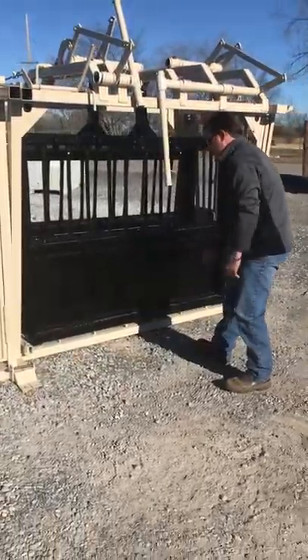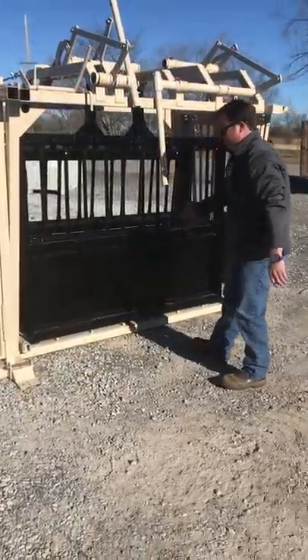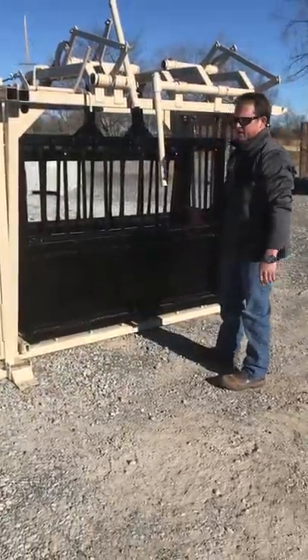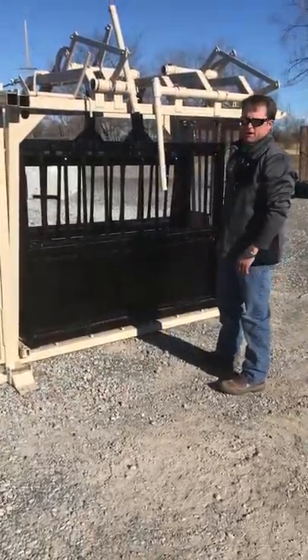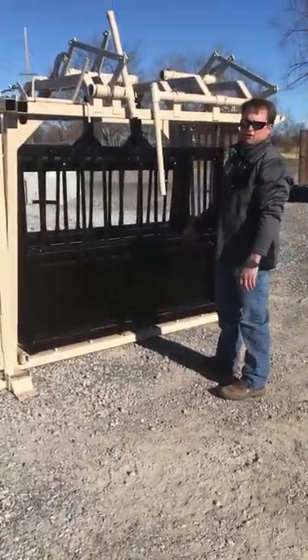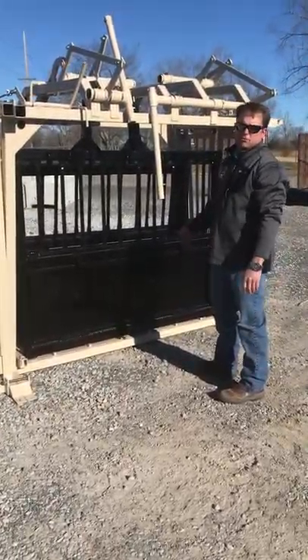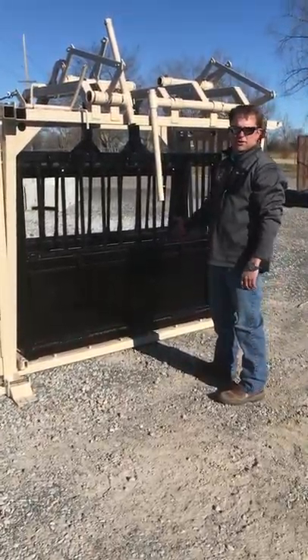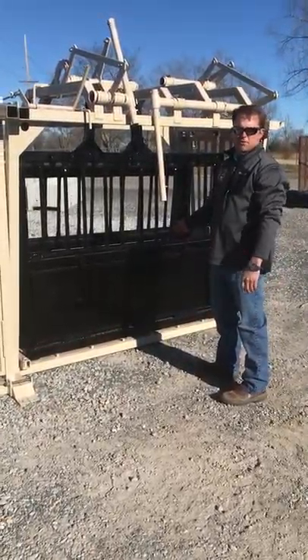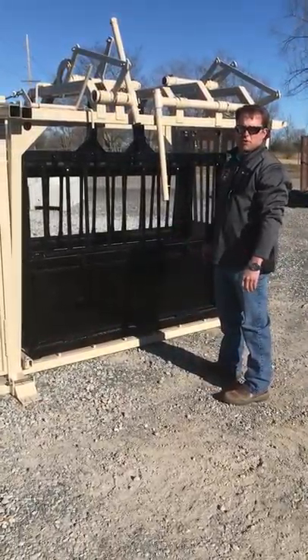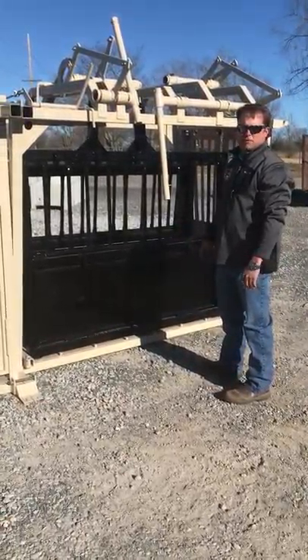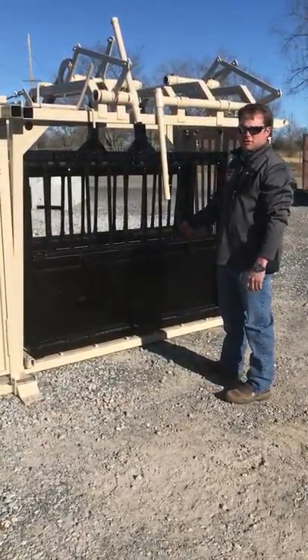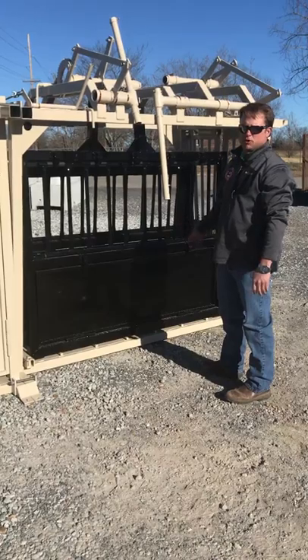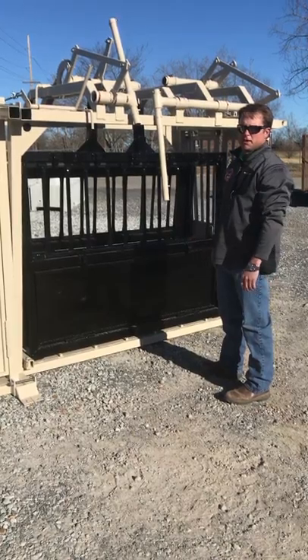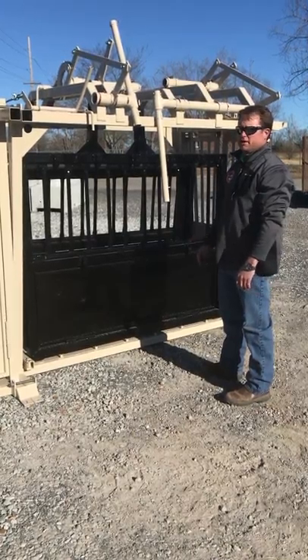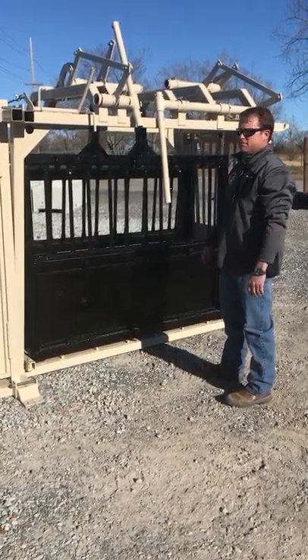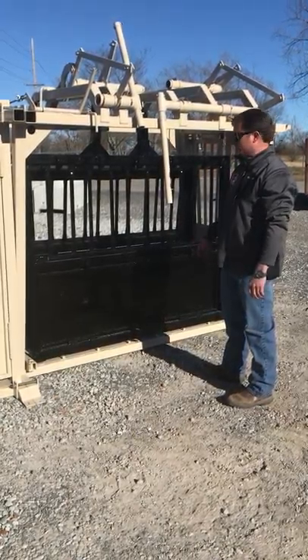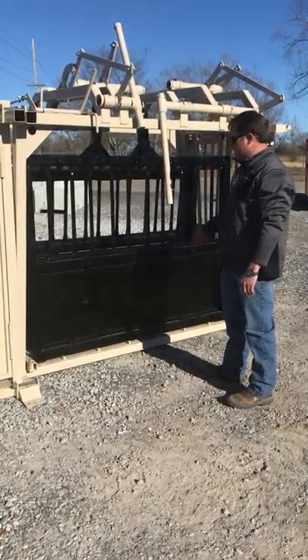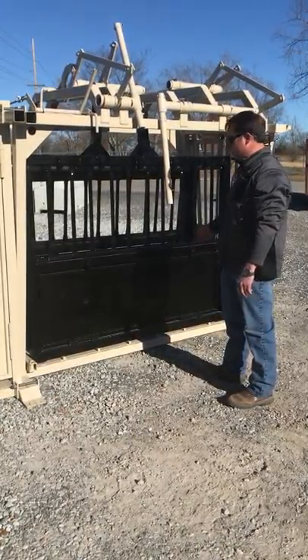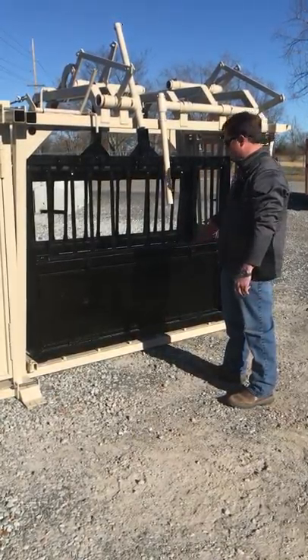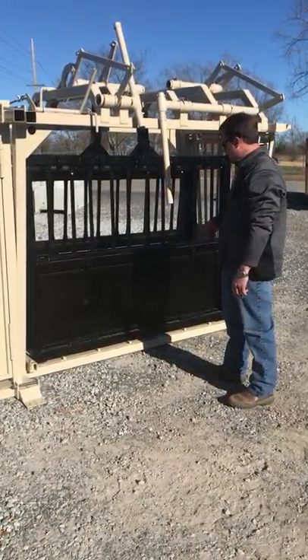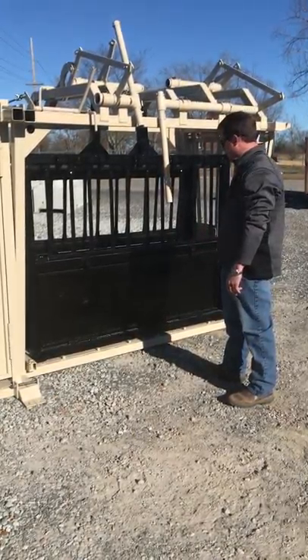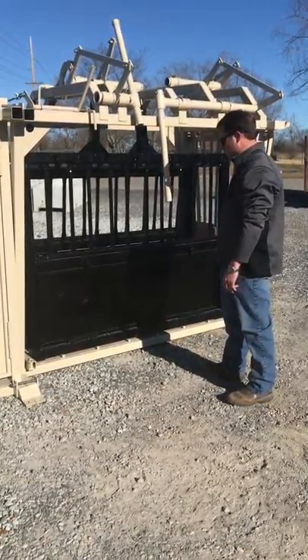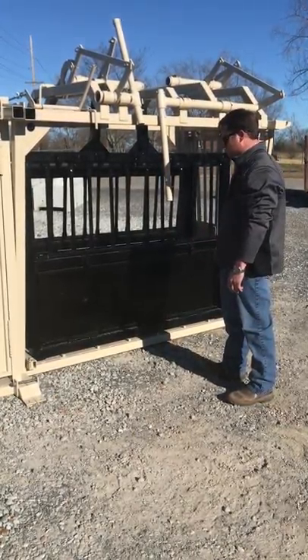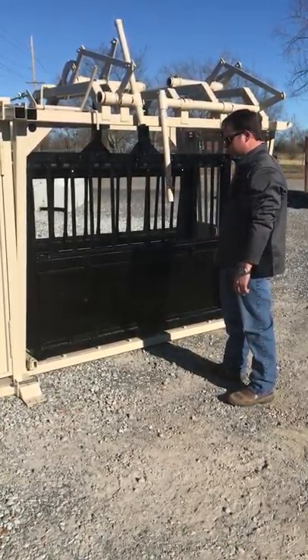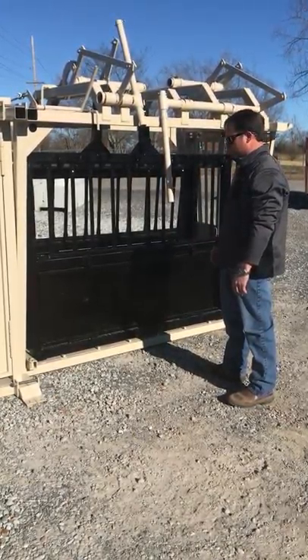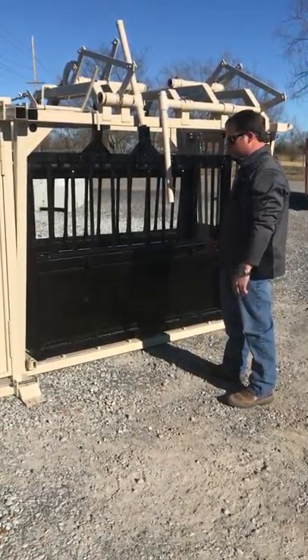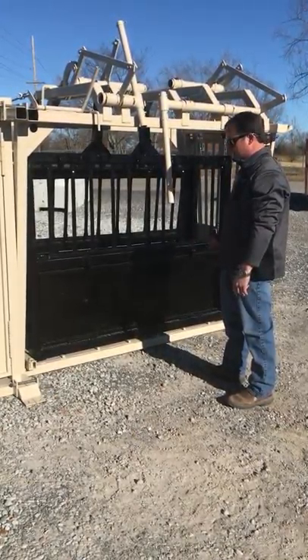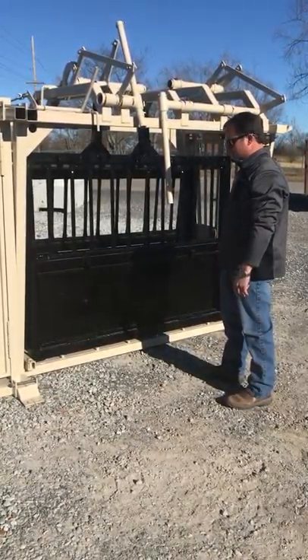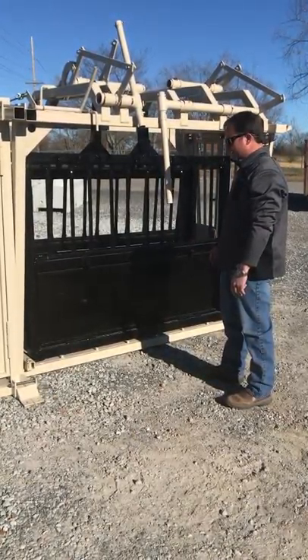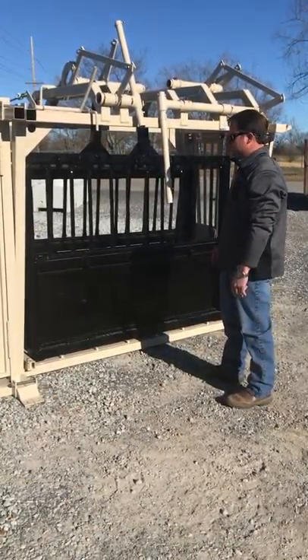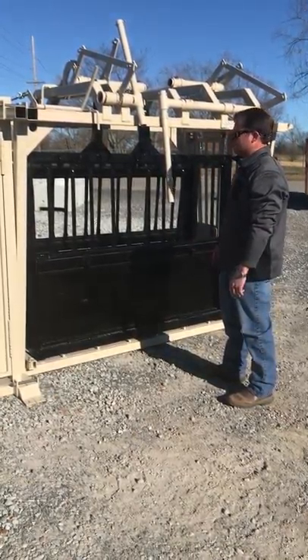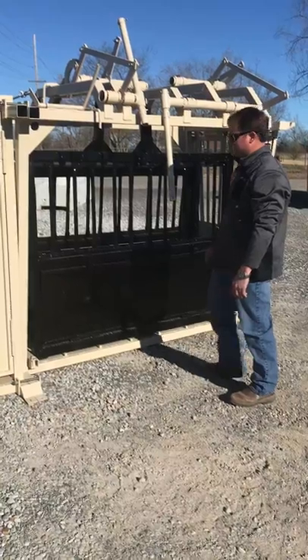If you've got a calf that isn't hooked up and you need to get him on the mama, put him in there and get him on the mama cow. Or if you're doing some foot trimming, you've got access to the feet.